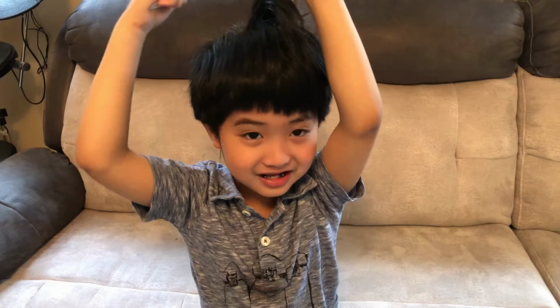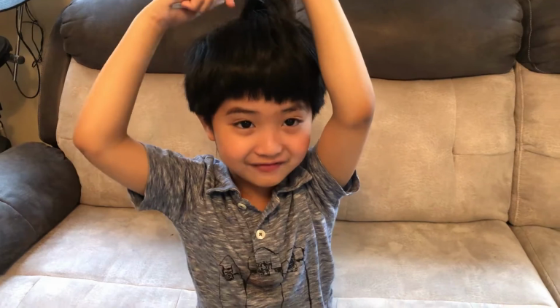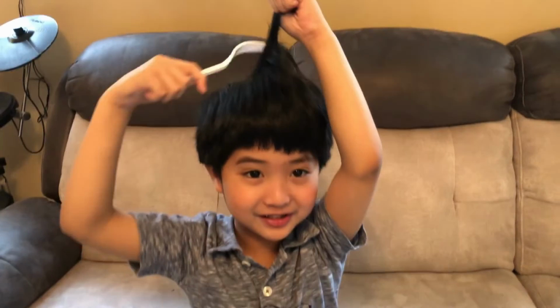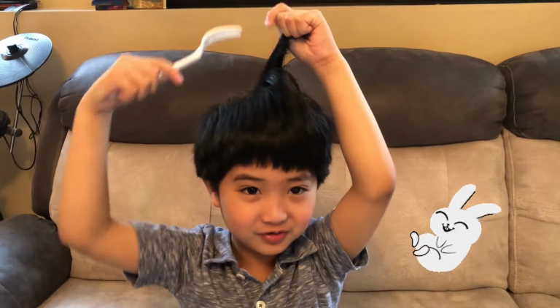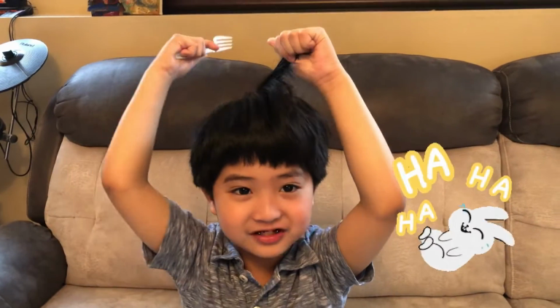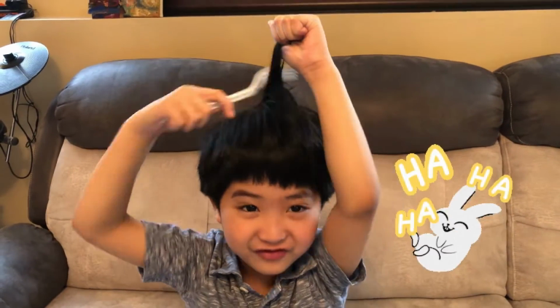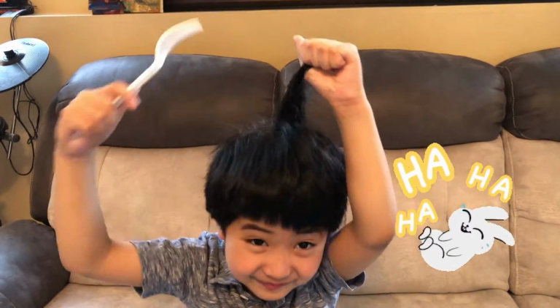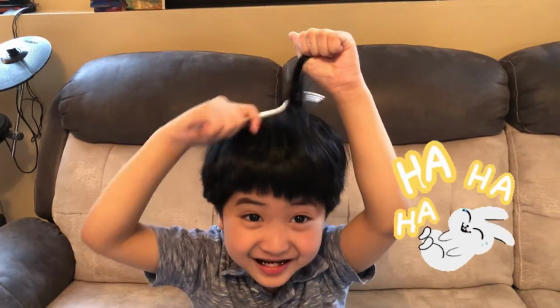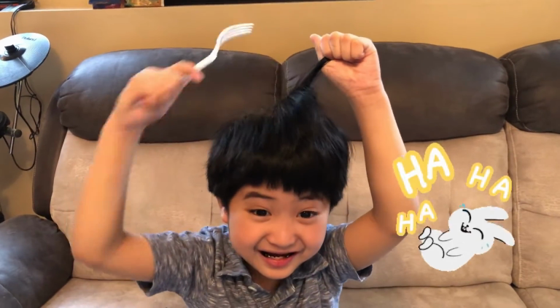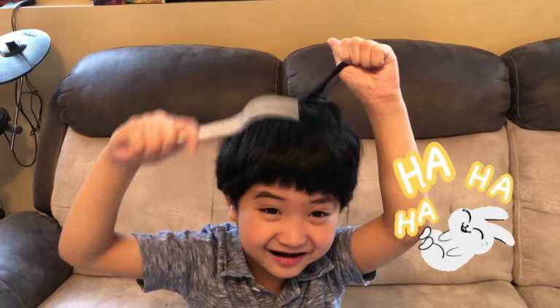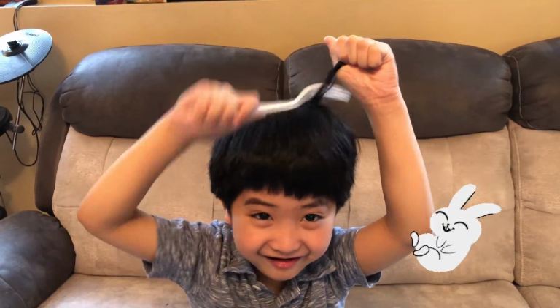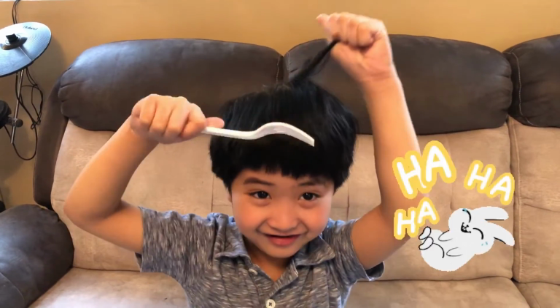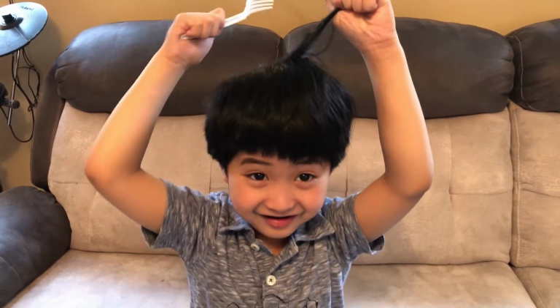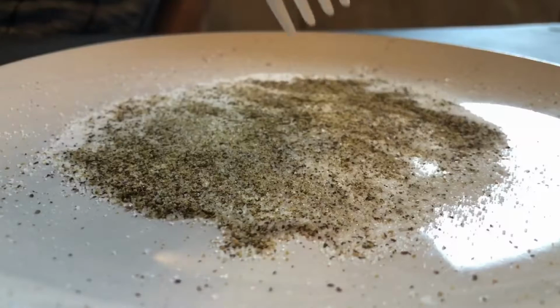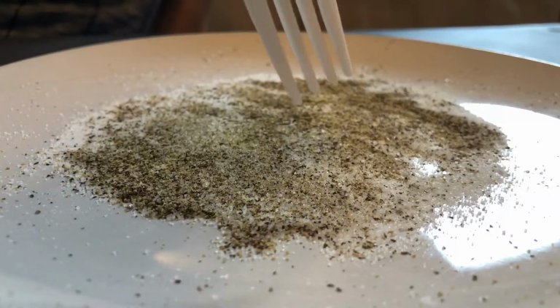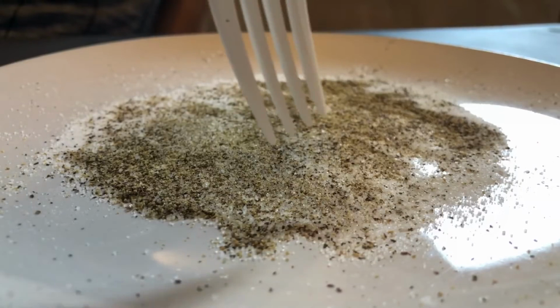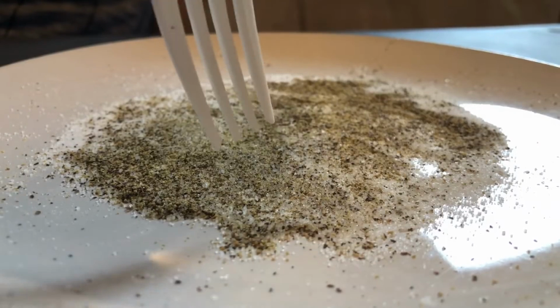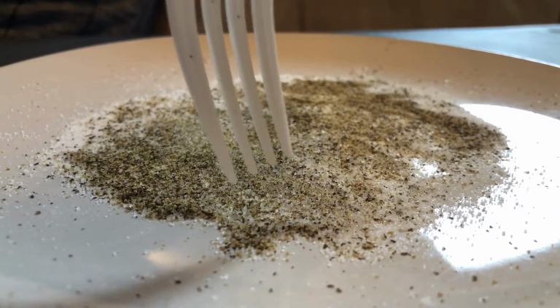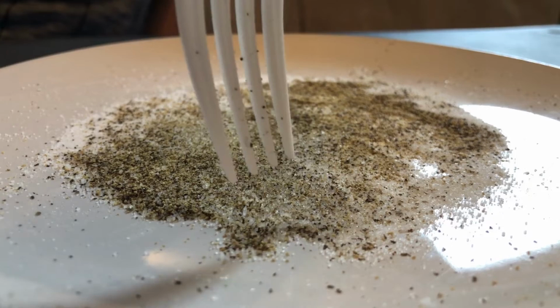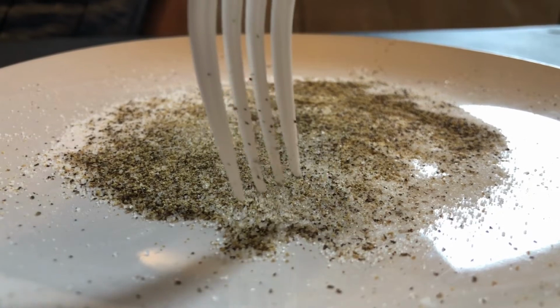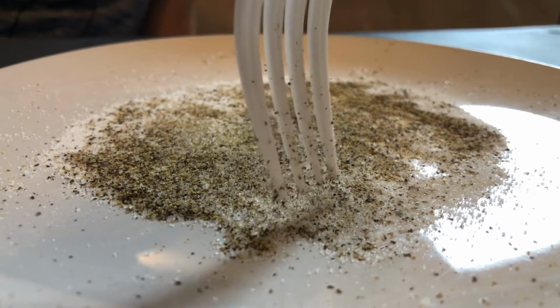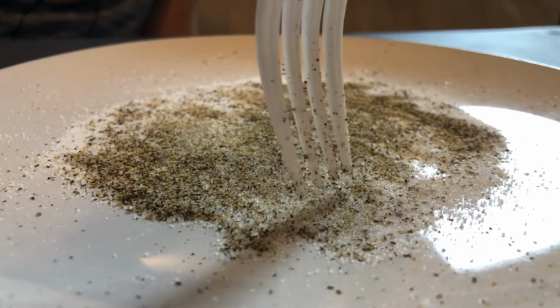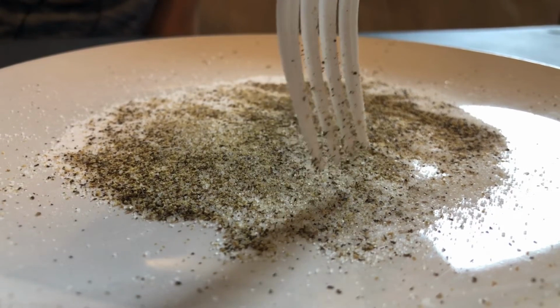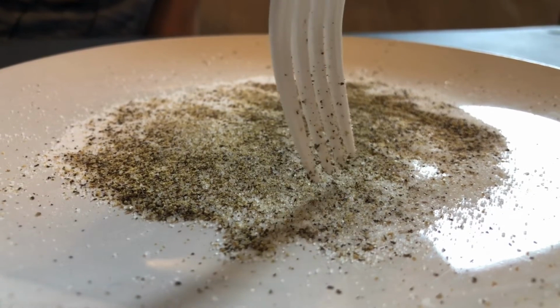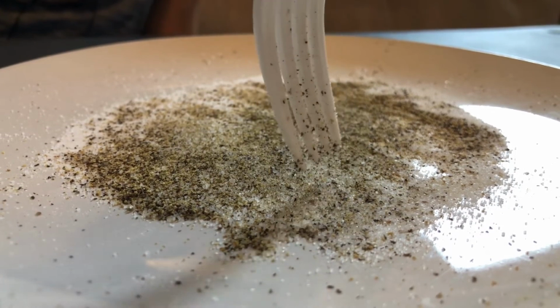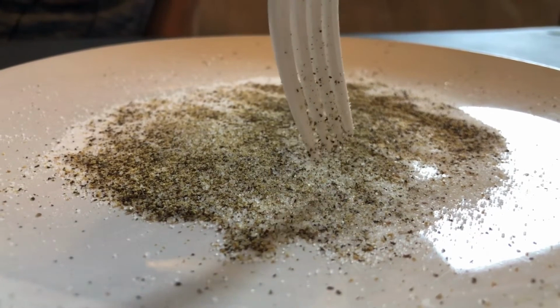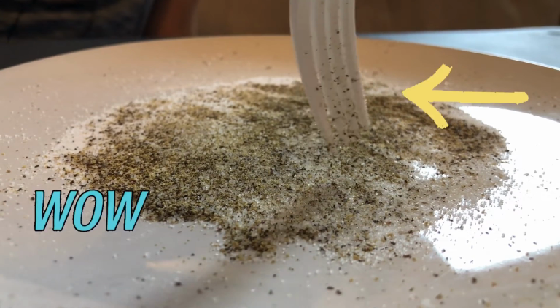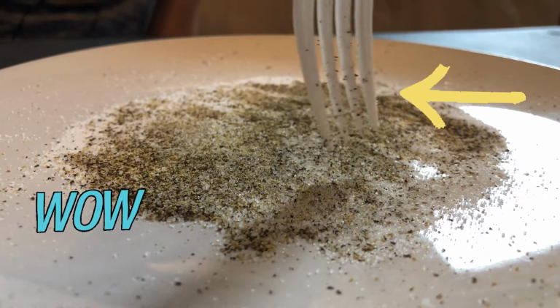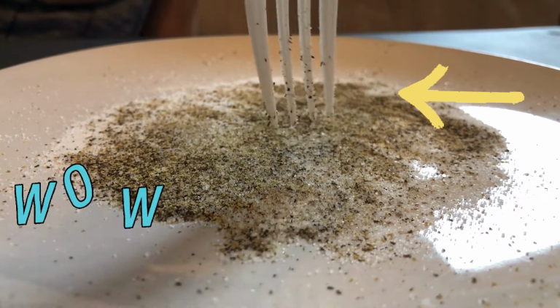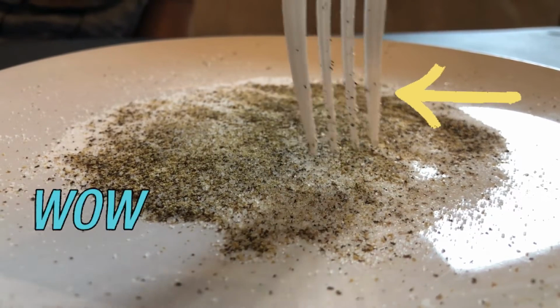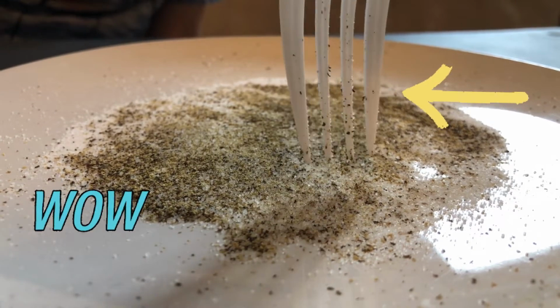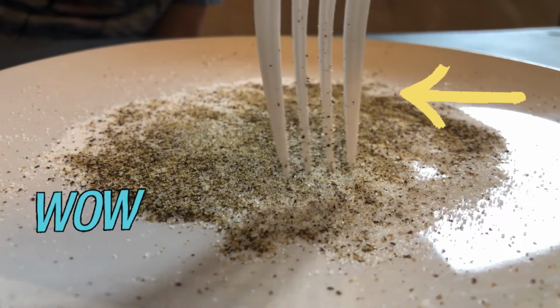I'm going to comb this fork on my hair! Look! There's more pepper jumping on the fork! Isn't that amazing?